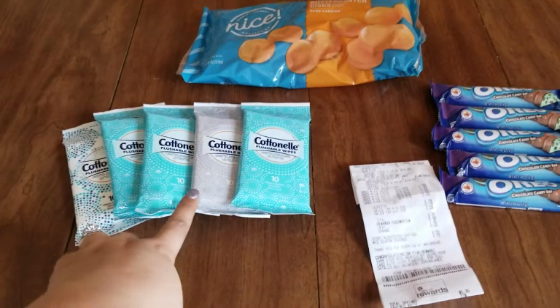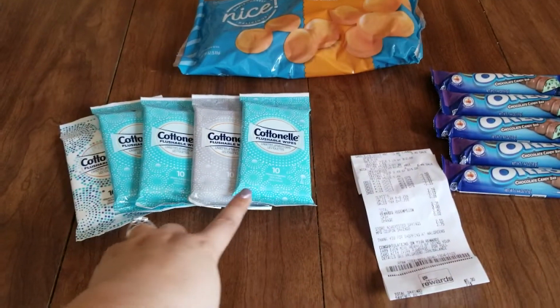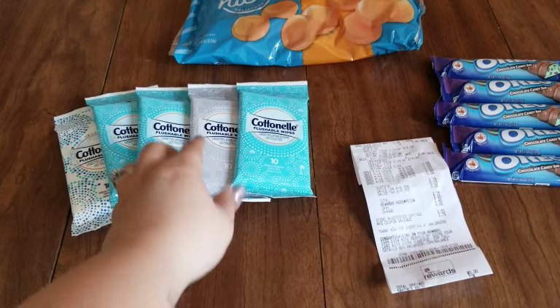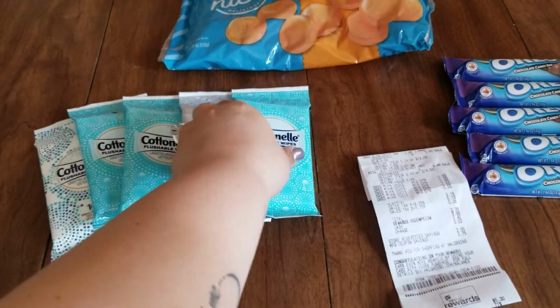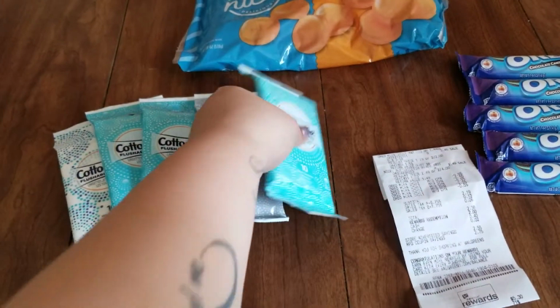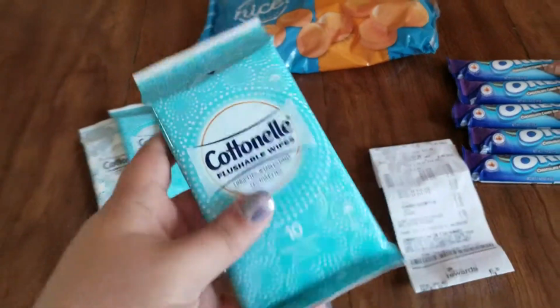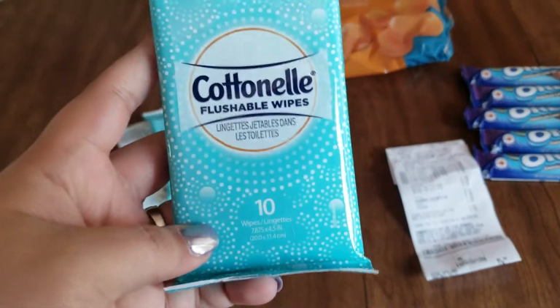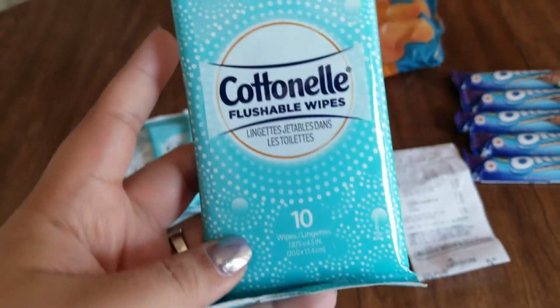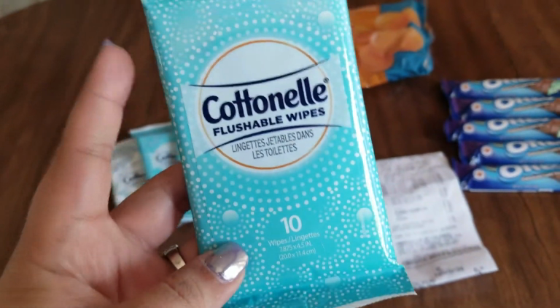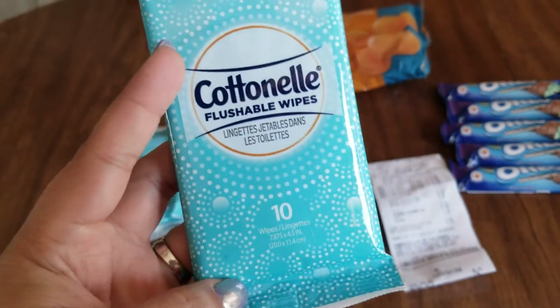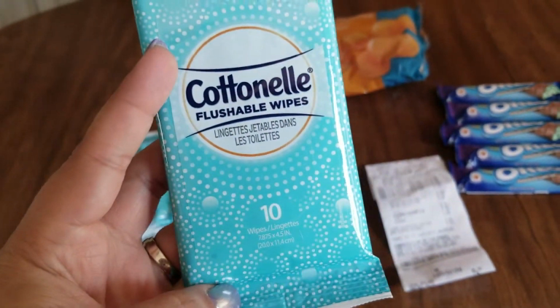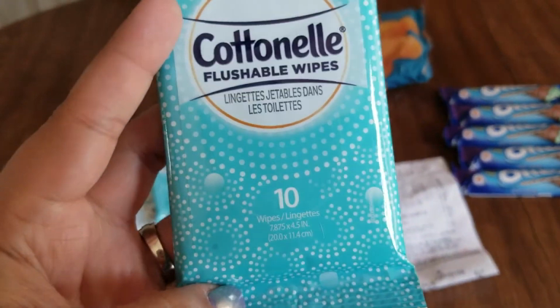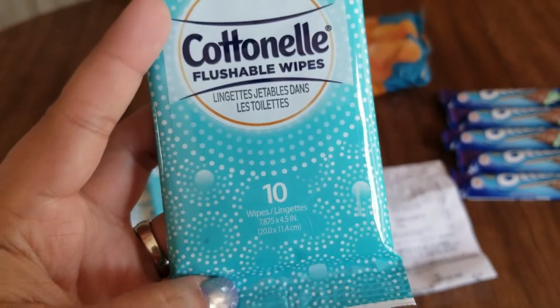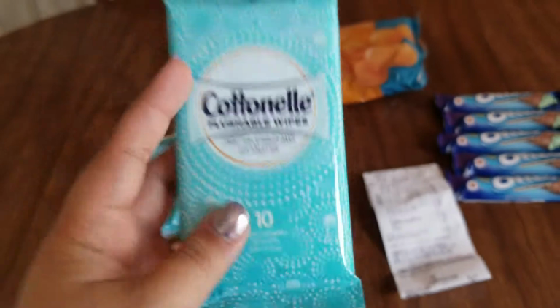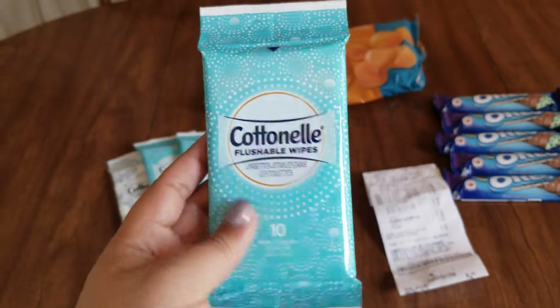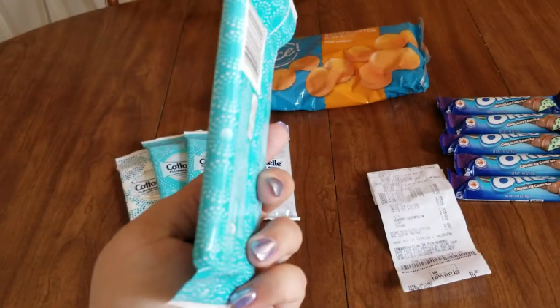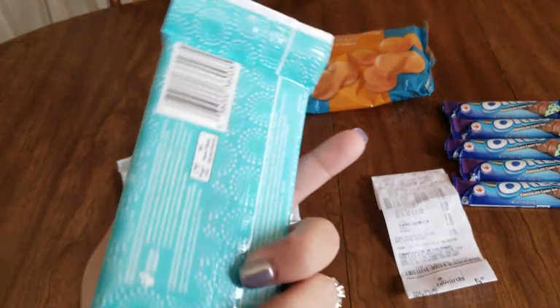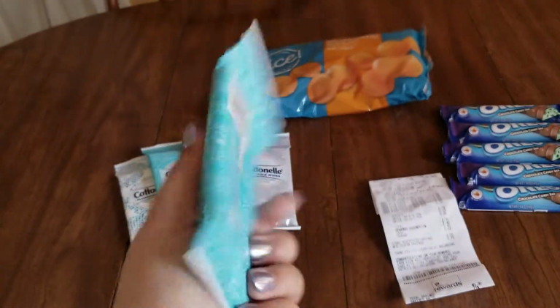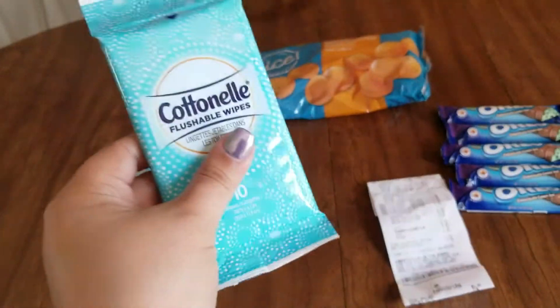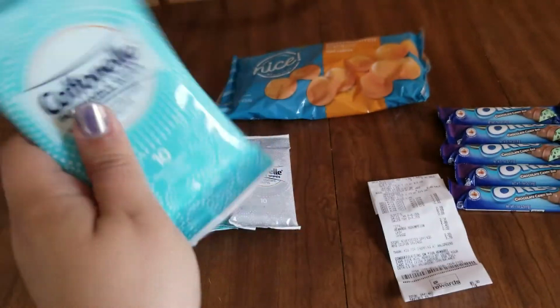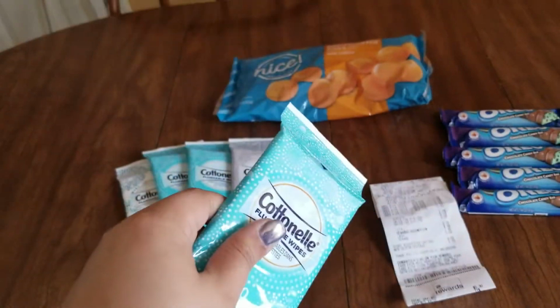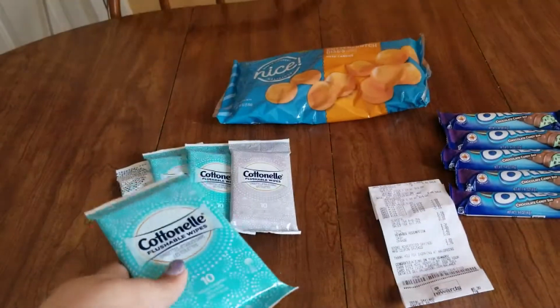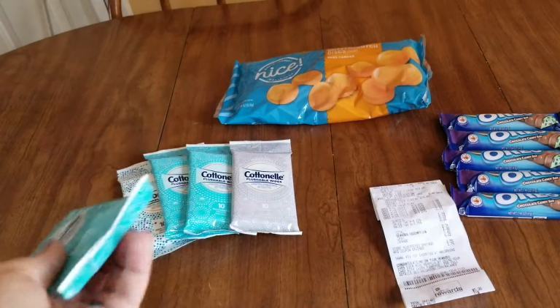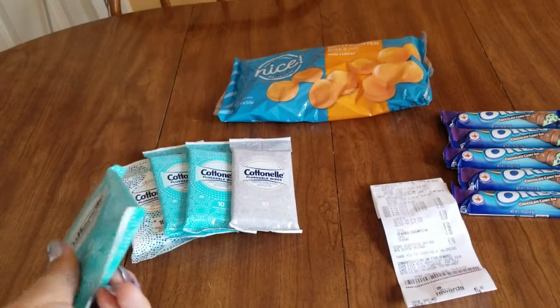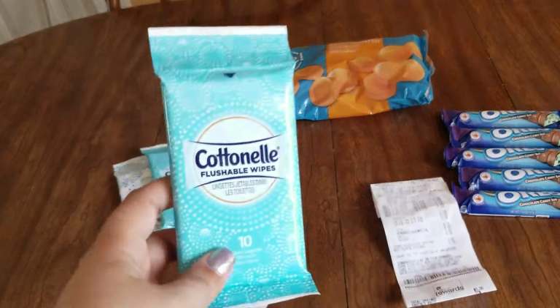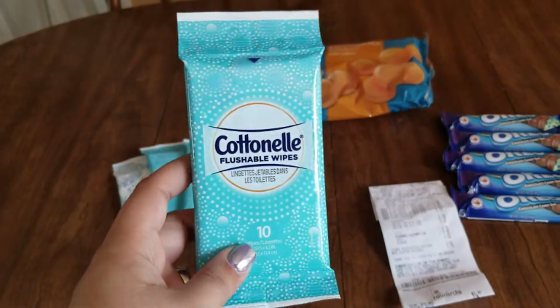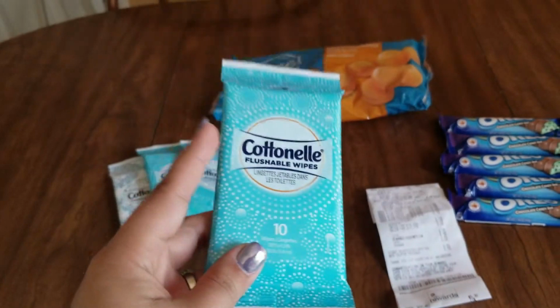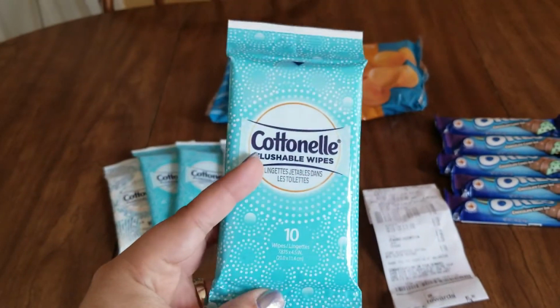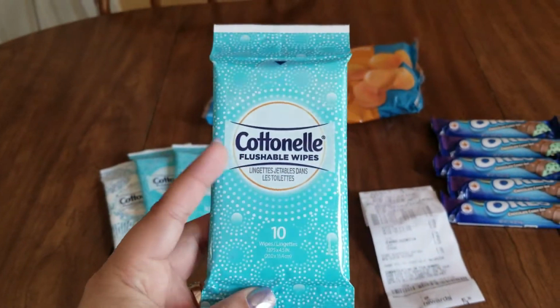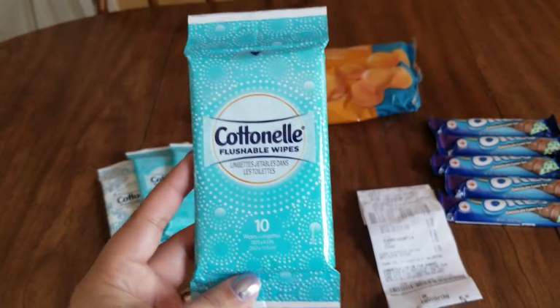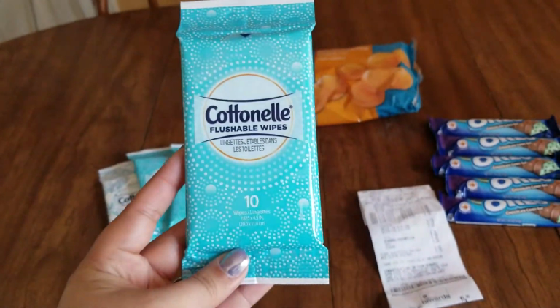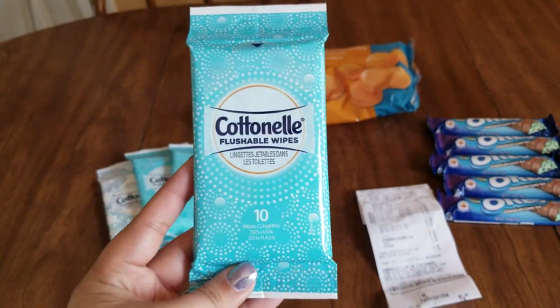These Cottonelle packages of flushable wet wipes — it's a 10 count. It's really small, really handy, on the go. You can keep it in your purse, diaper bag, or just any bag that you bring with you.